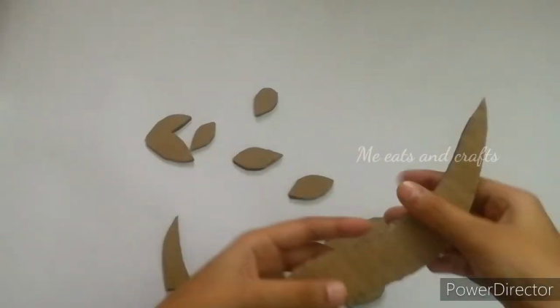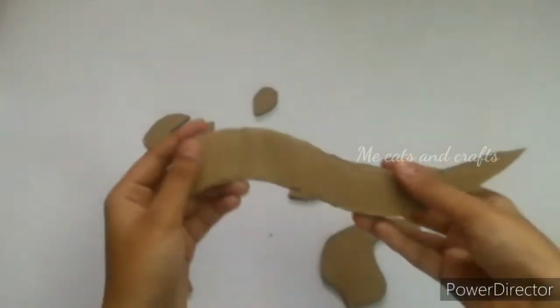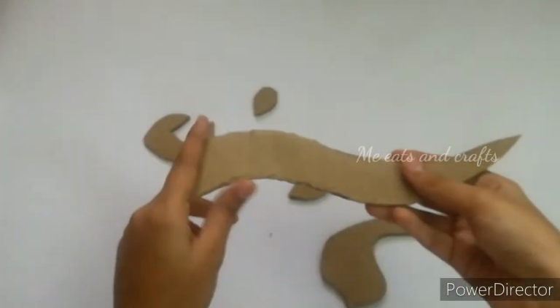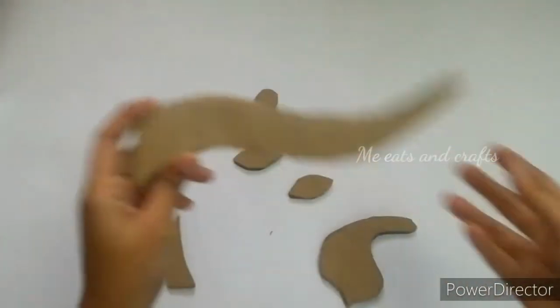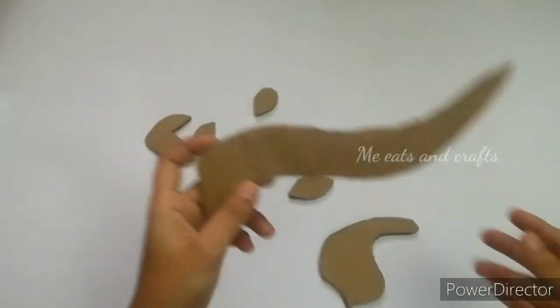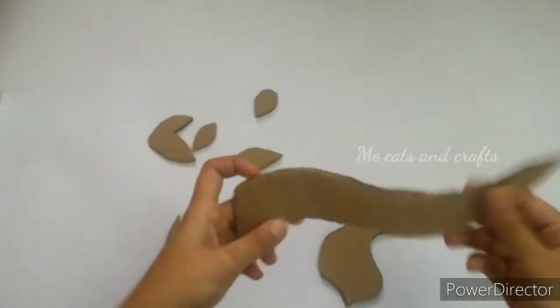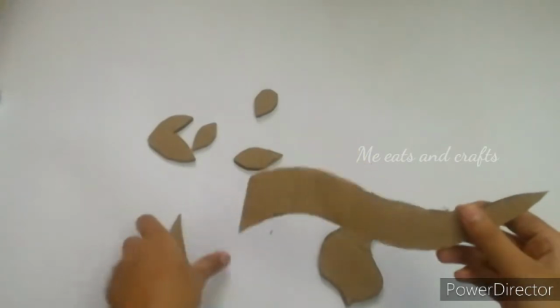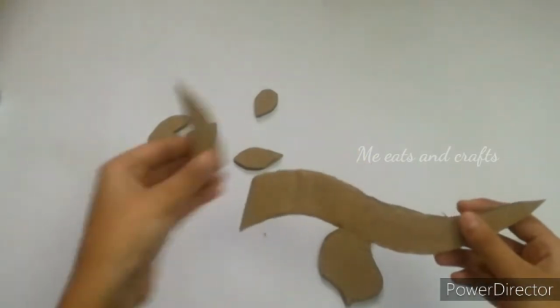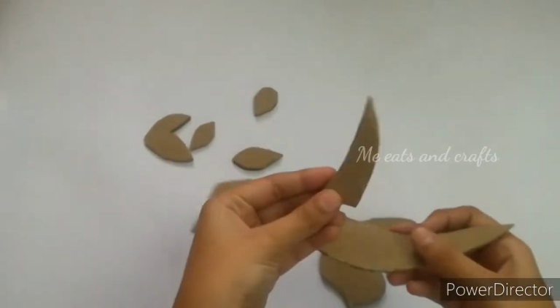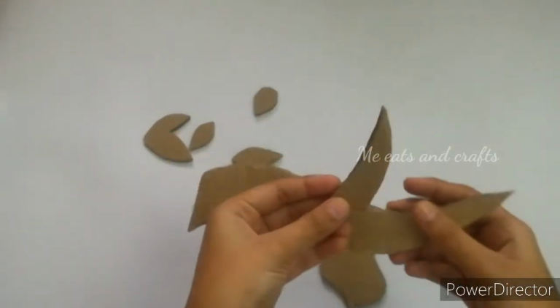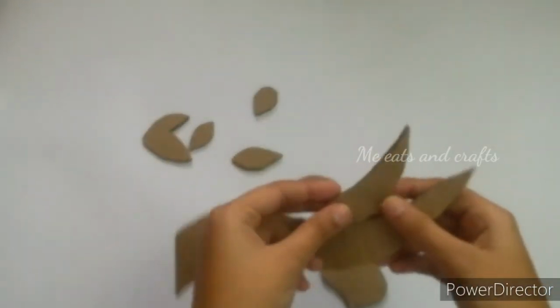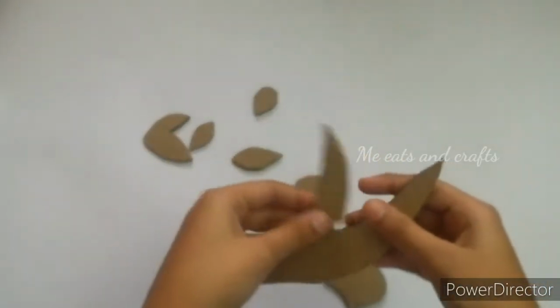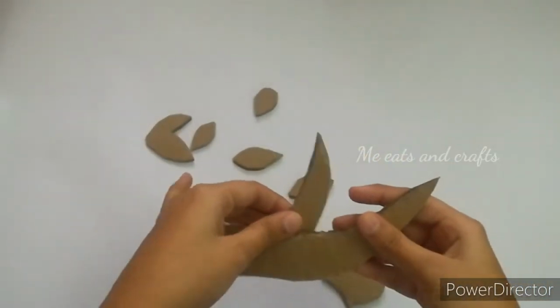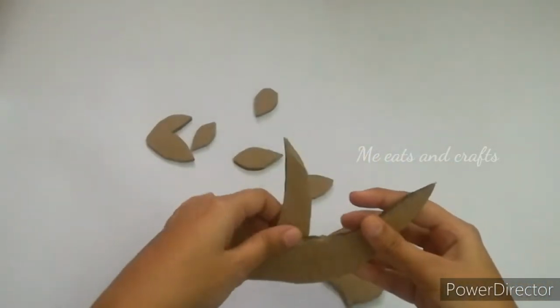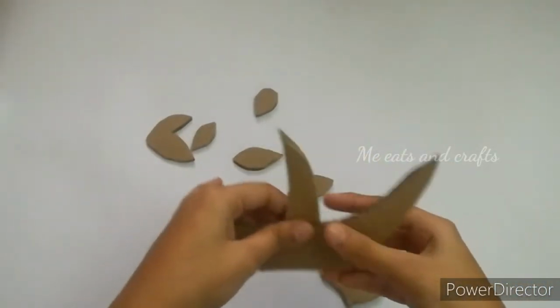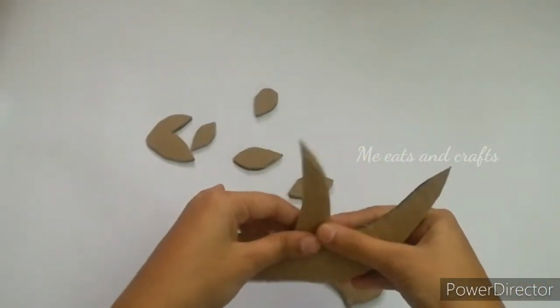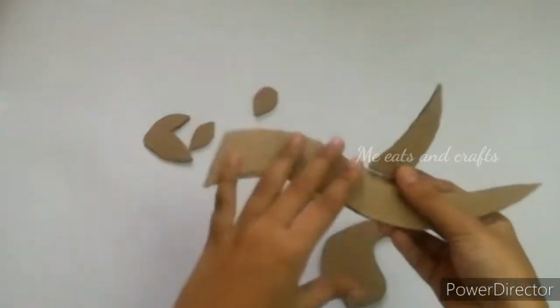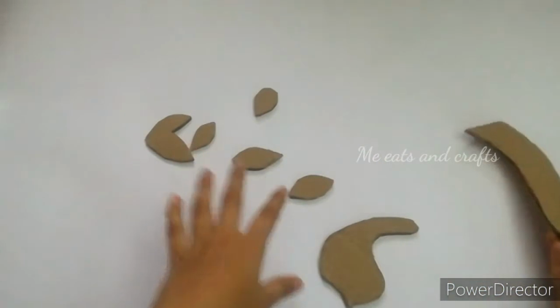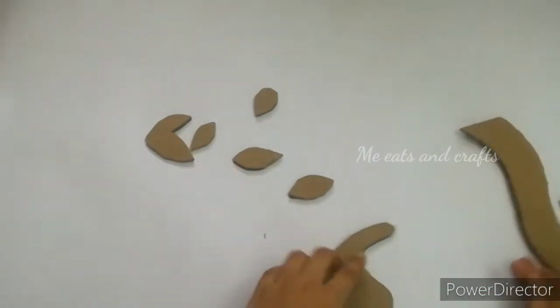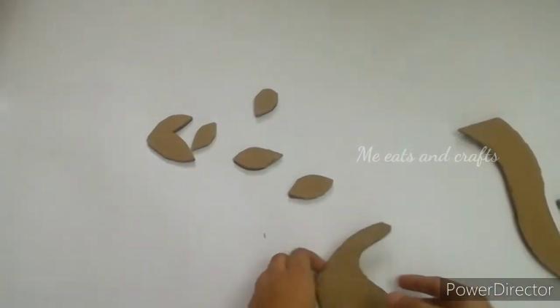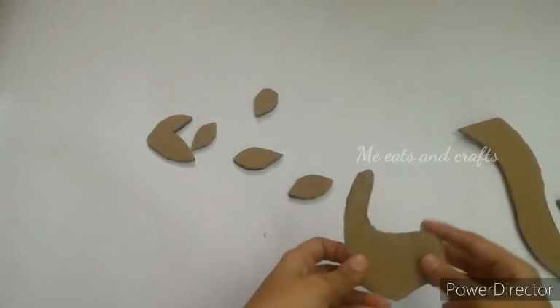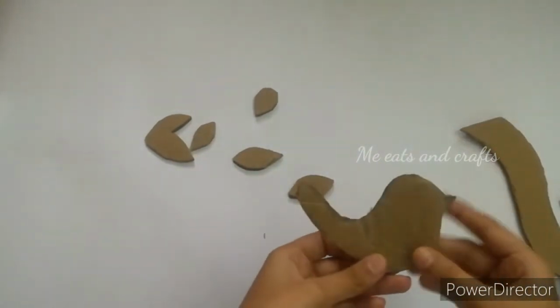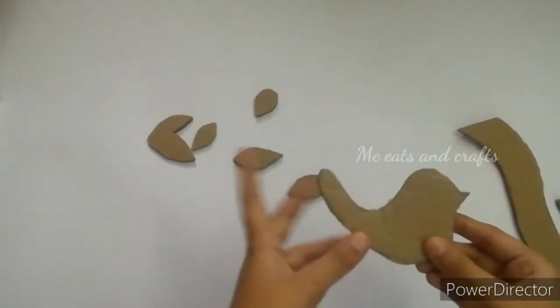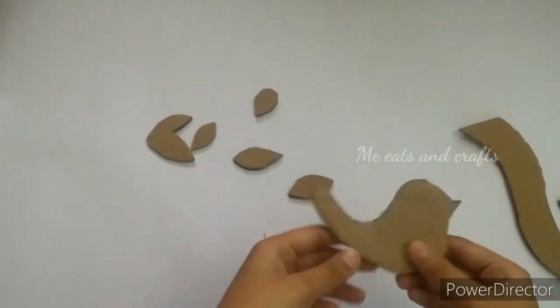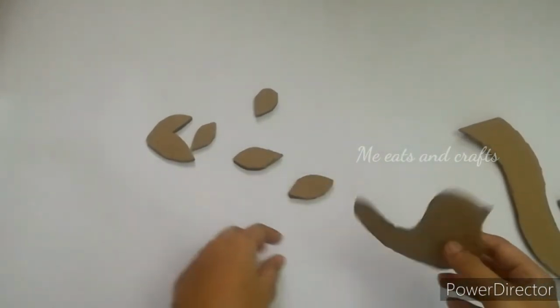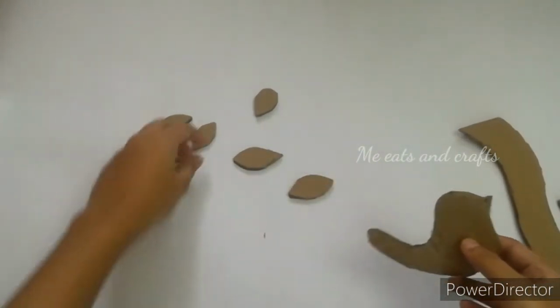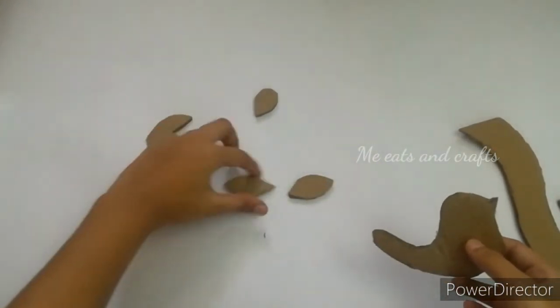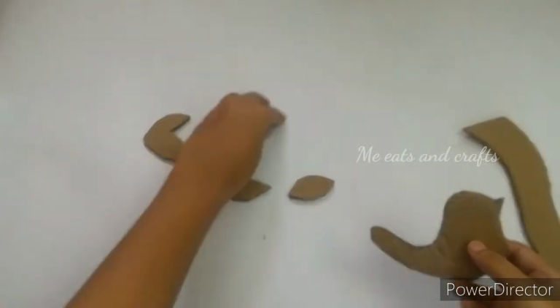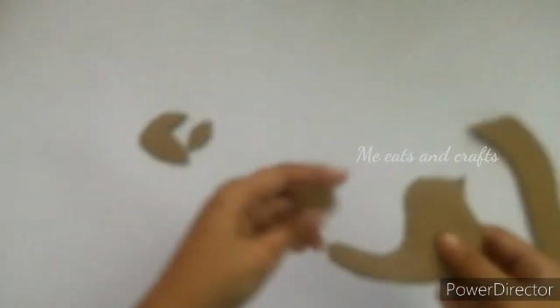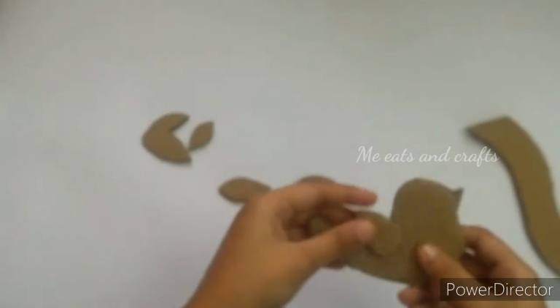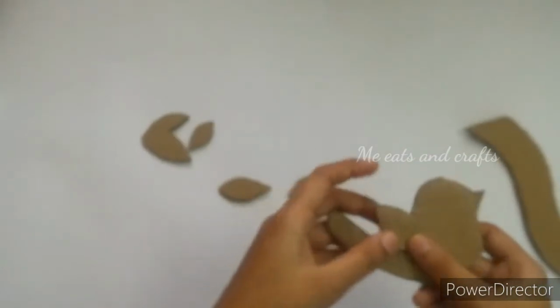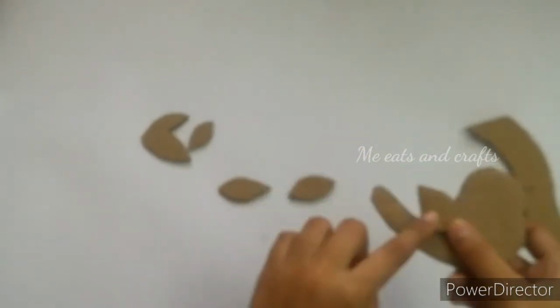I have made pieces of cardboard. I have made two pieces of cardboard. I have also made a mesh of cardboard.